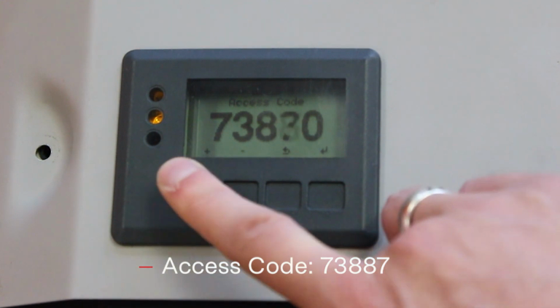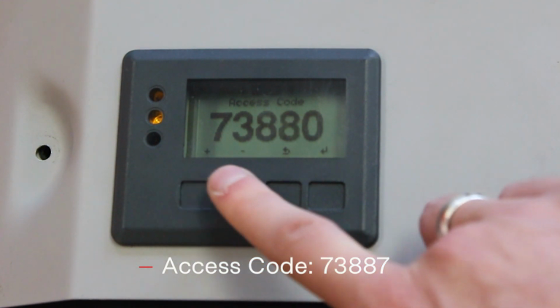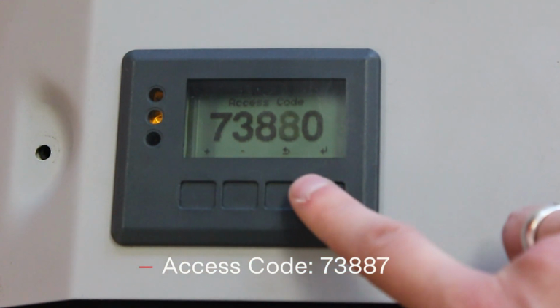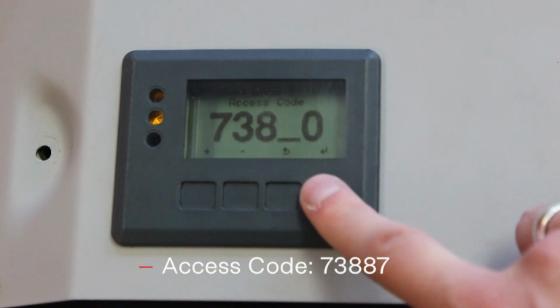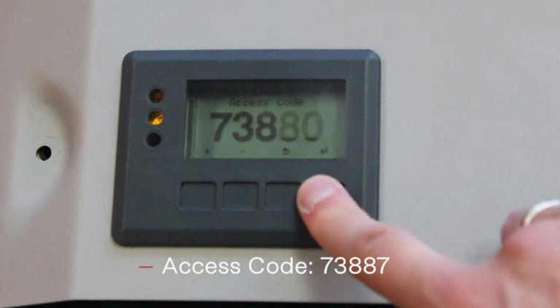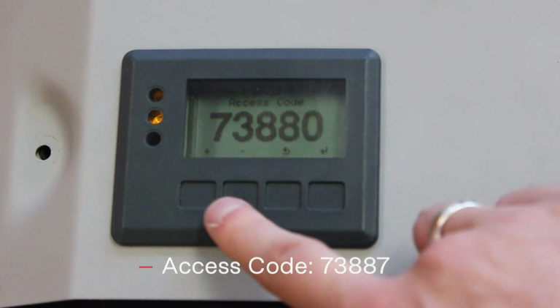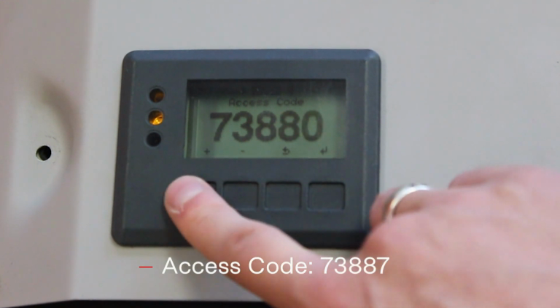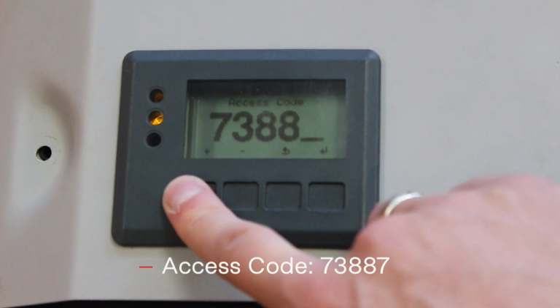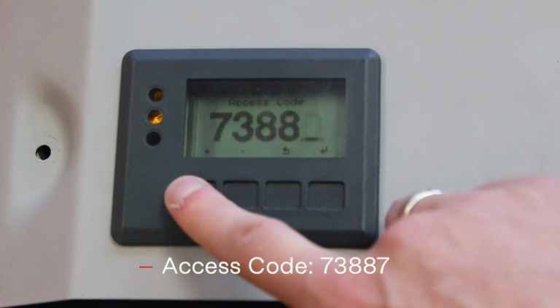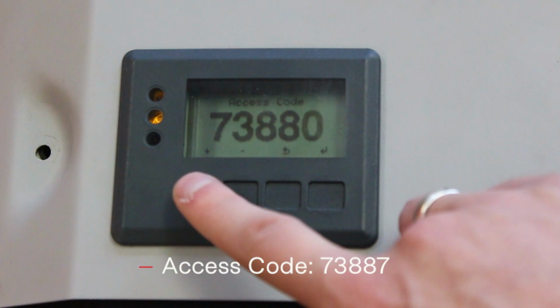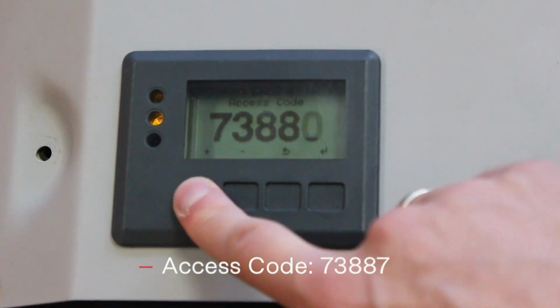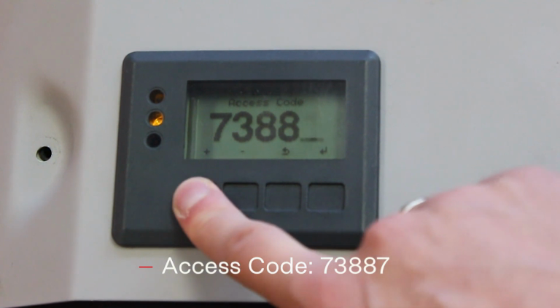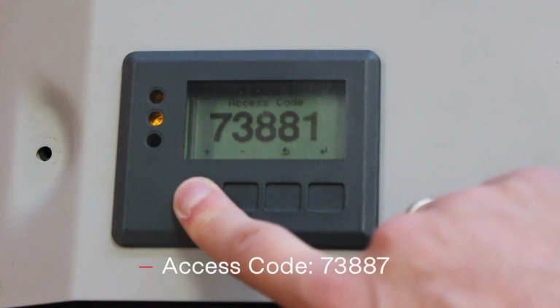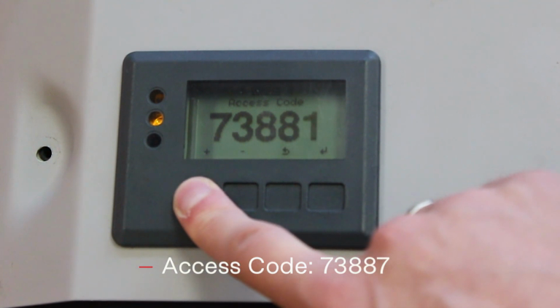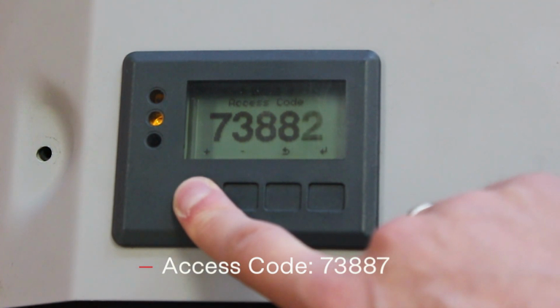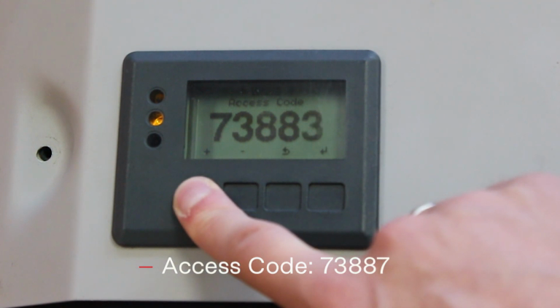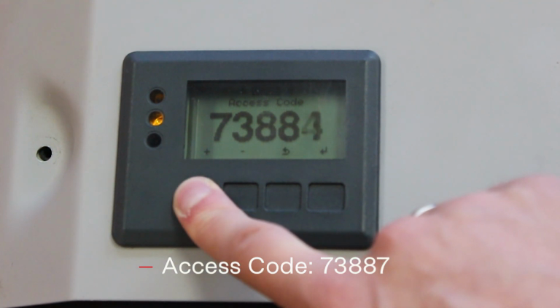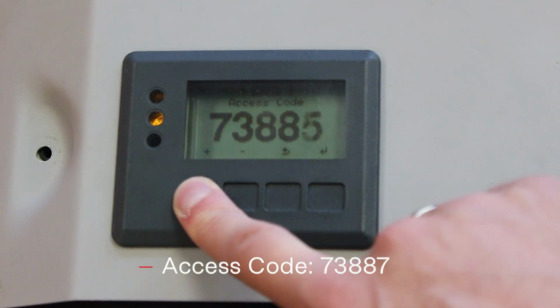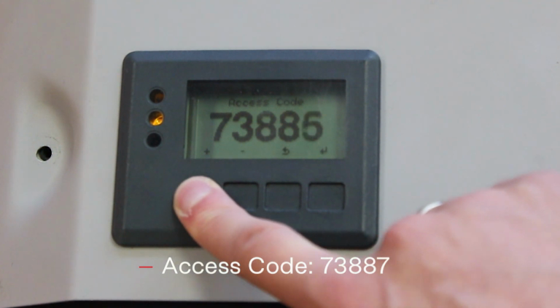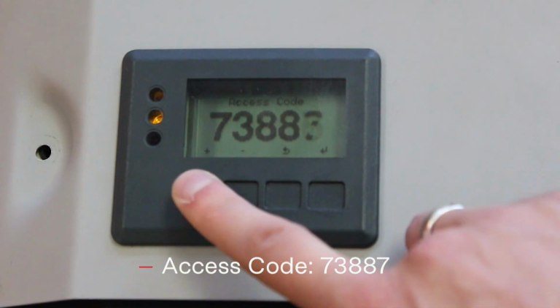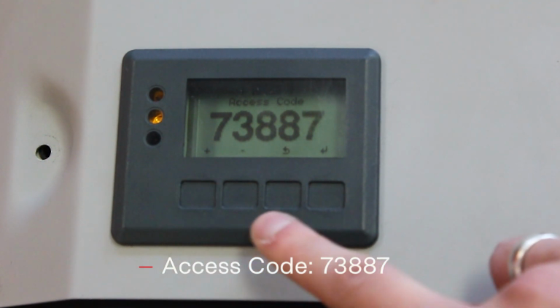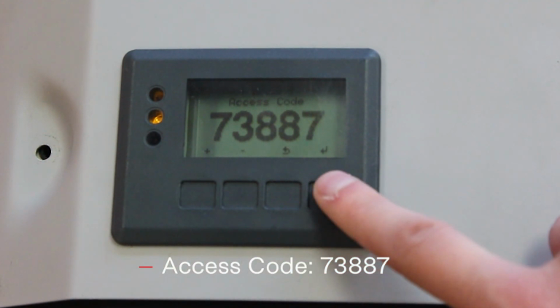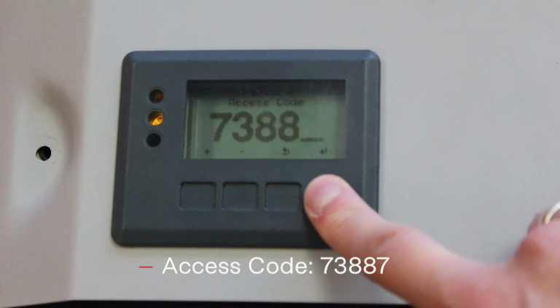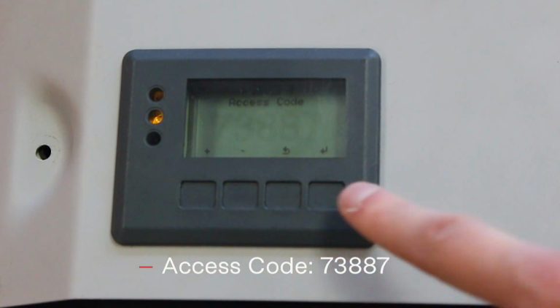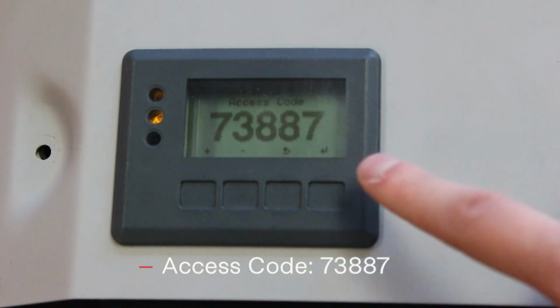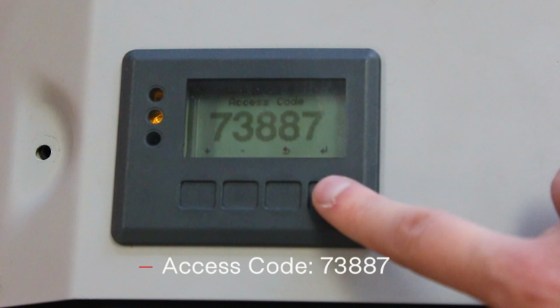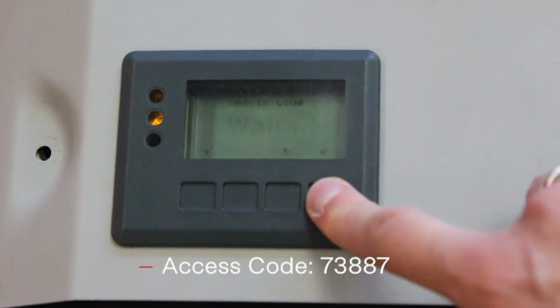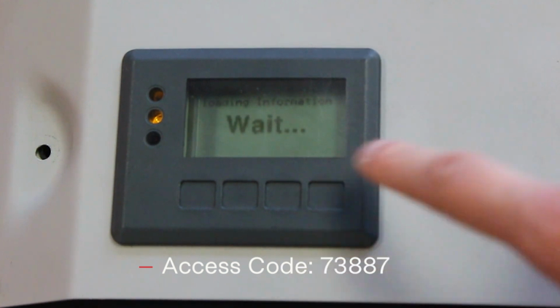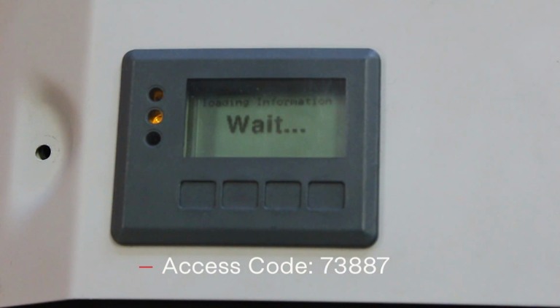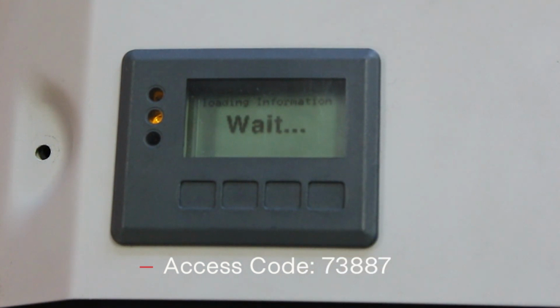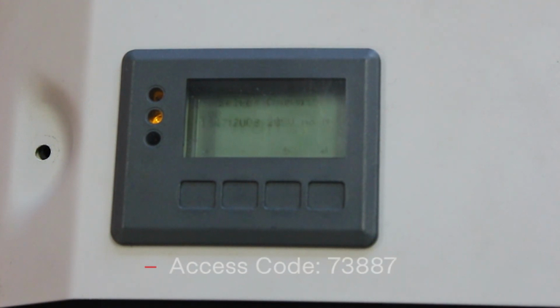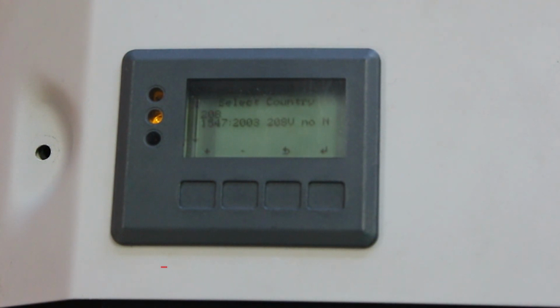Once you enter the full code, the numbers flash on the screen. Now push enter — the fourth key — to enter the menu to choose the correct country code.